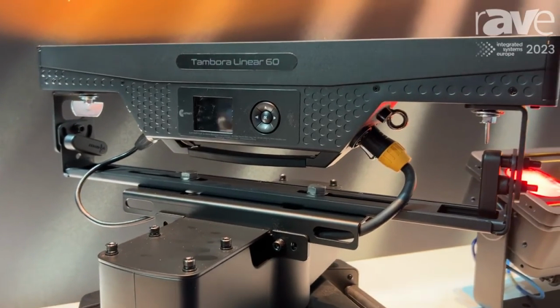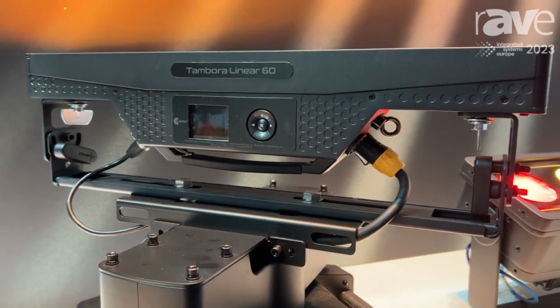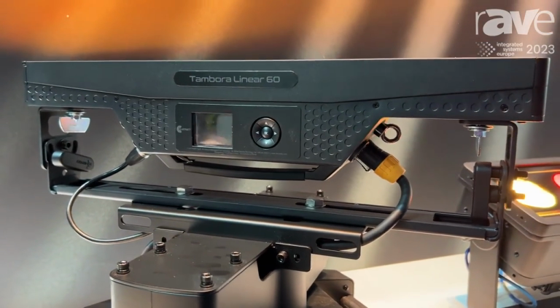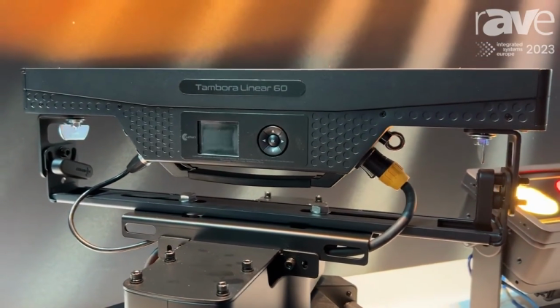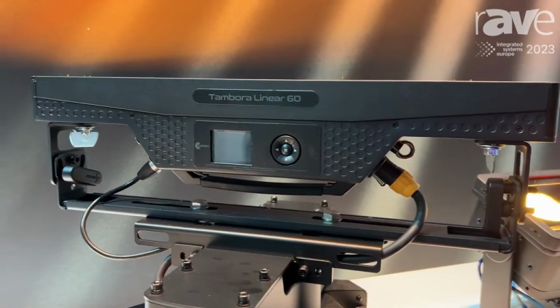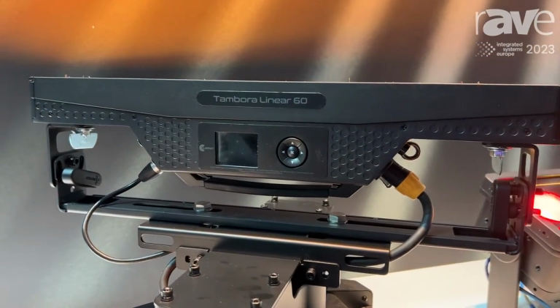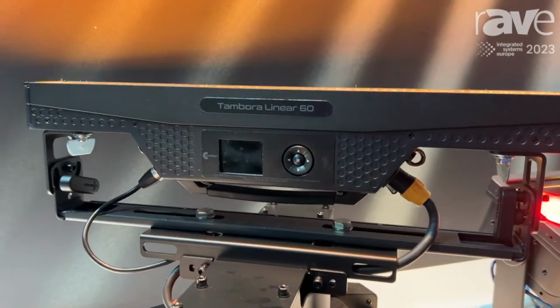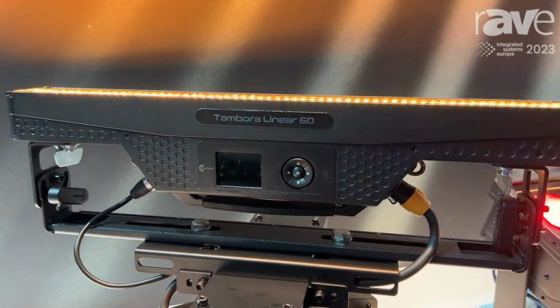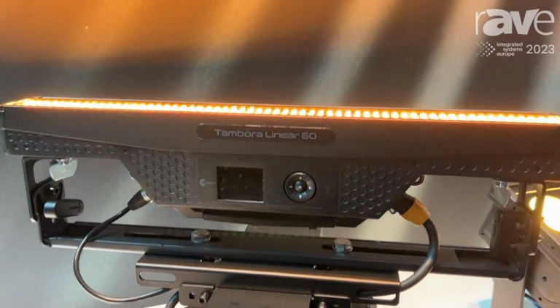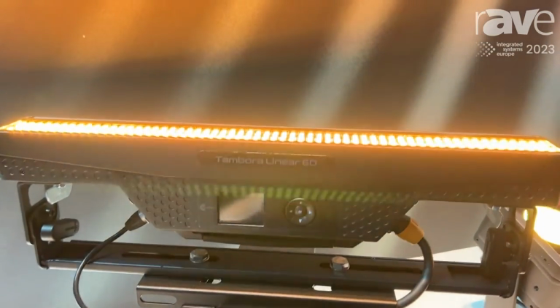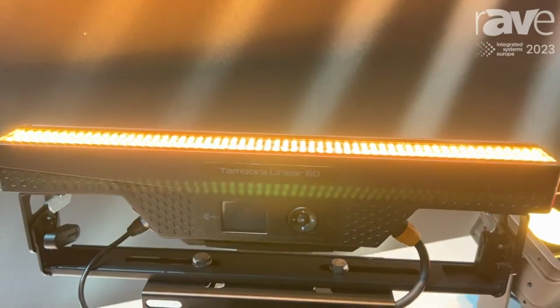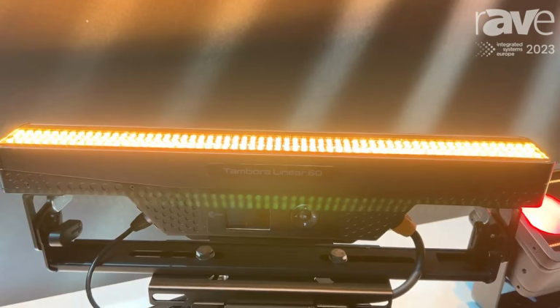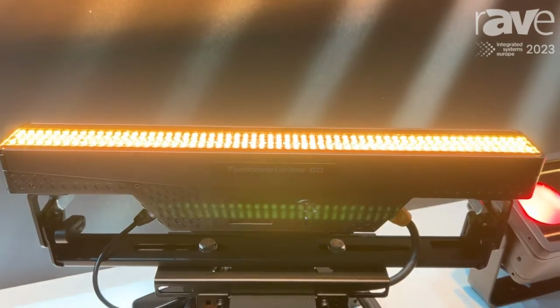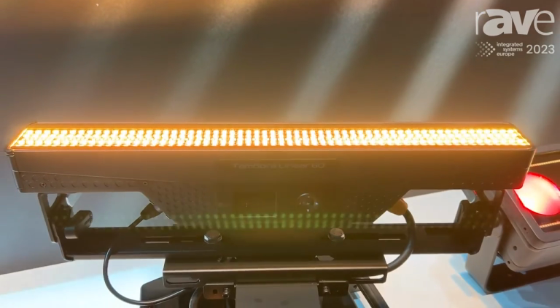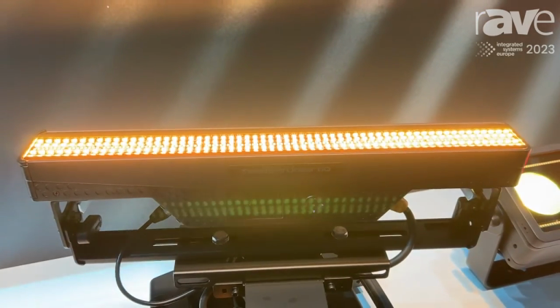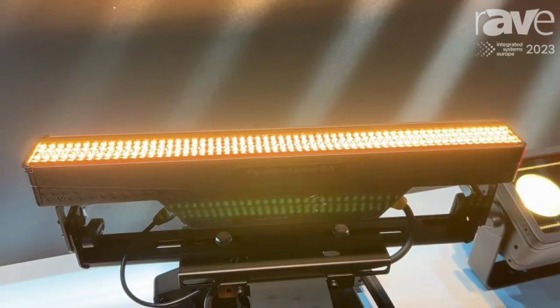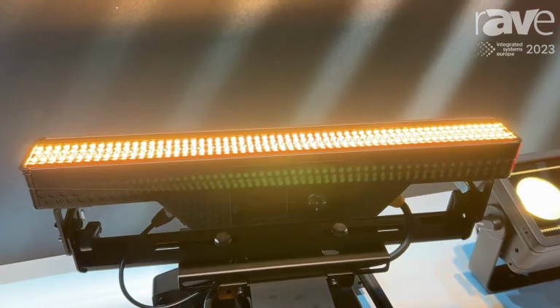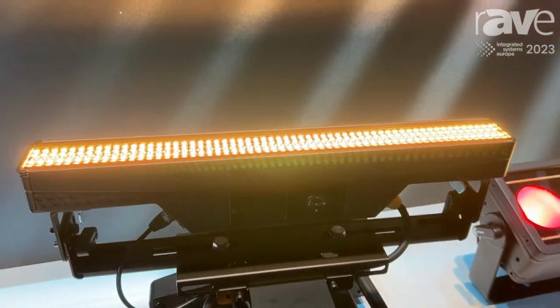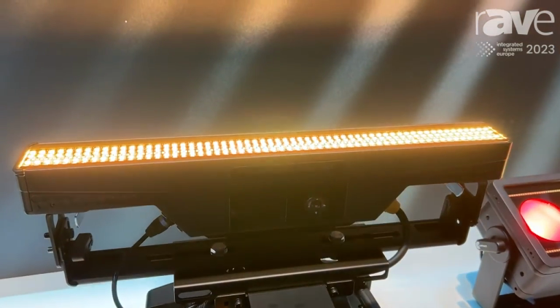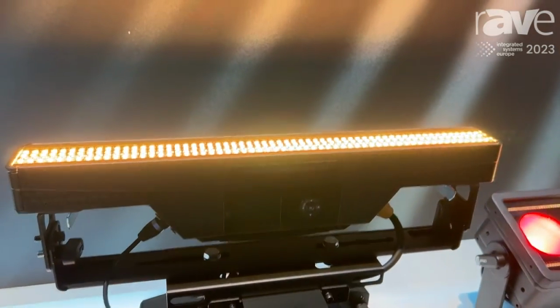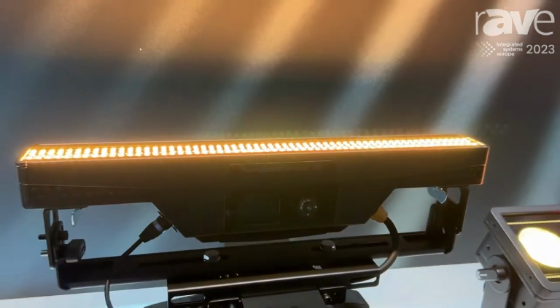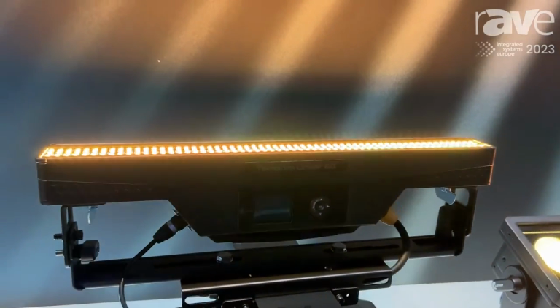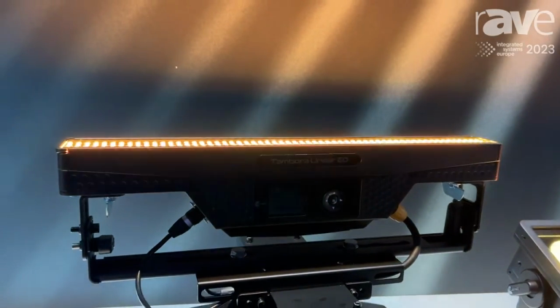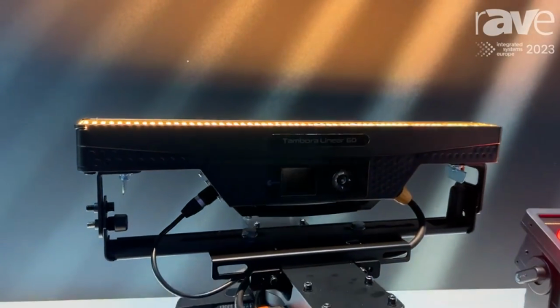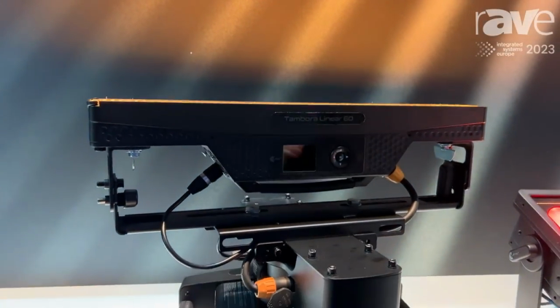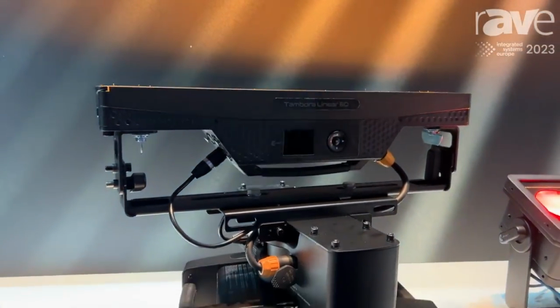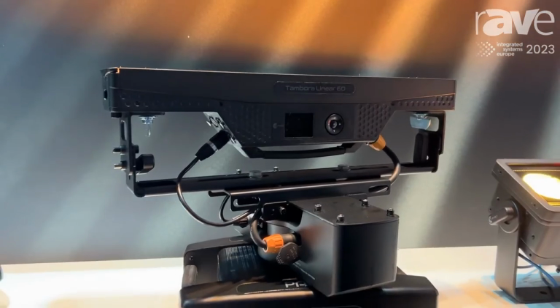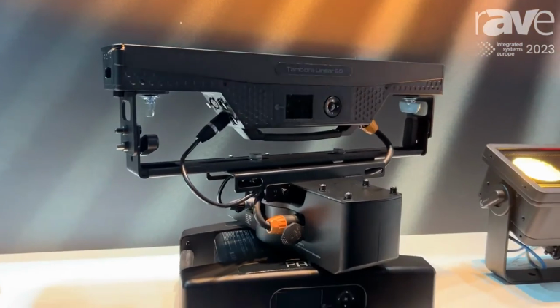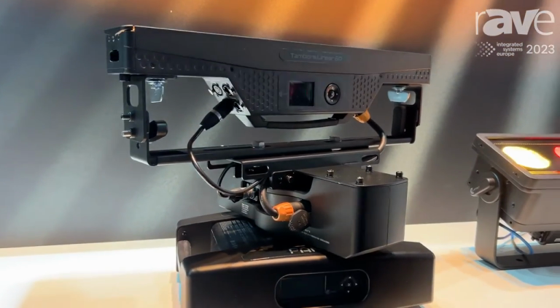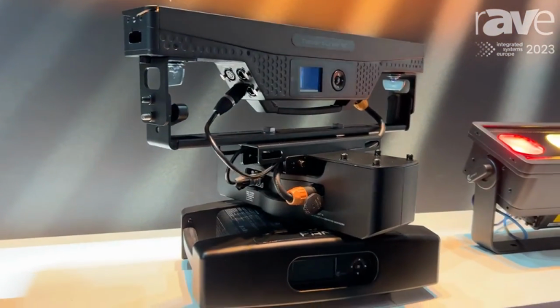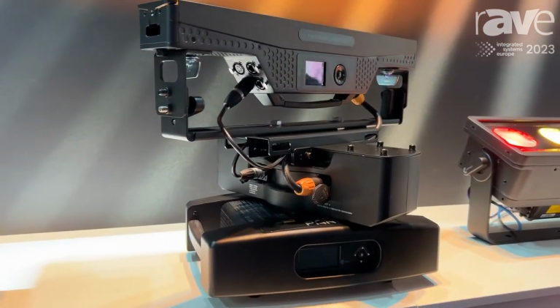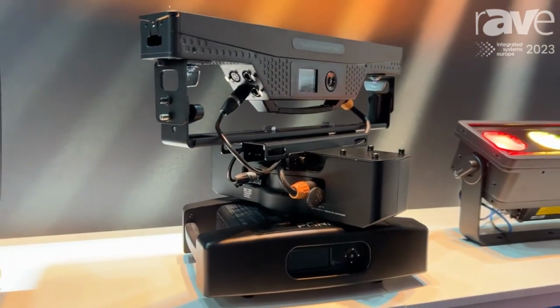or to give more flexibility in any installations. Tambora Linear 60 and Tambora Linear 100 are really perfect for any graphical or strobe effect, giving you many, many opportunities in stage design.